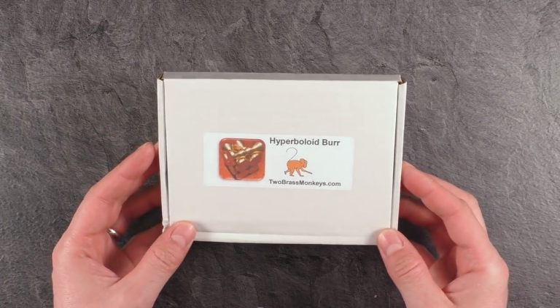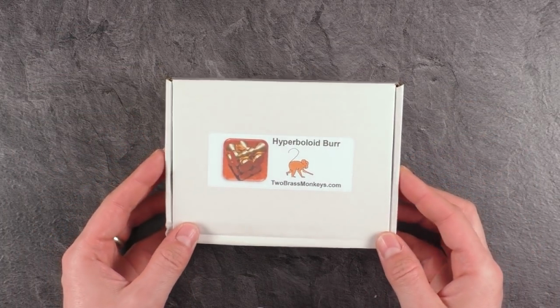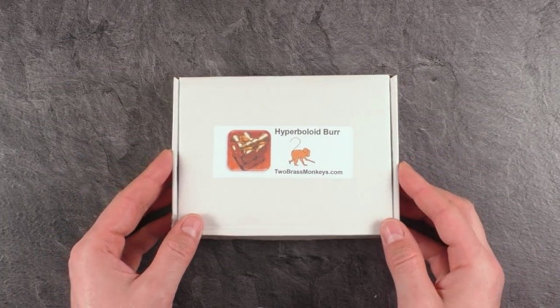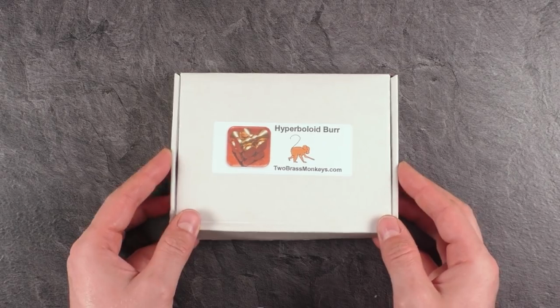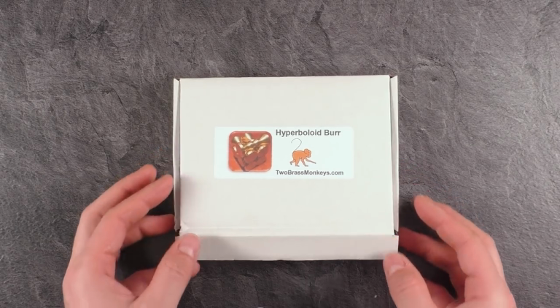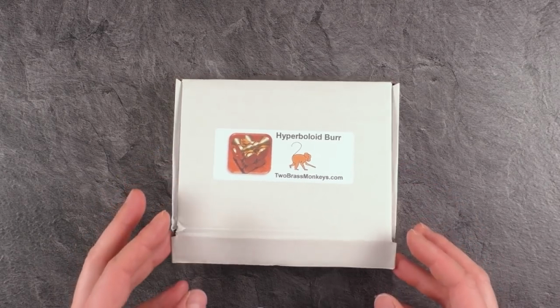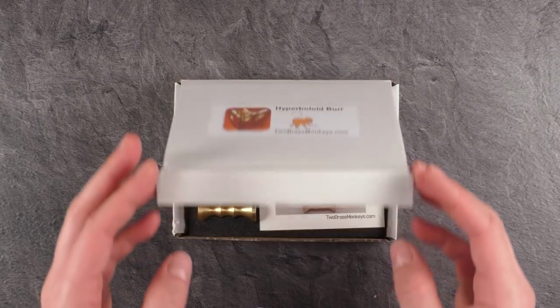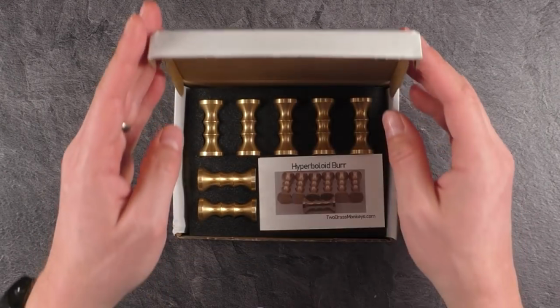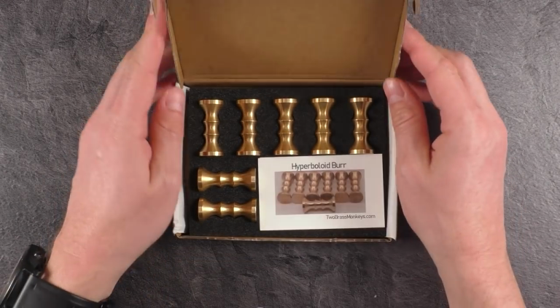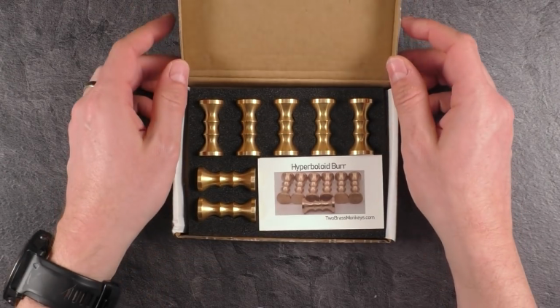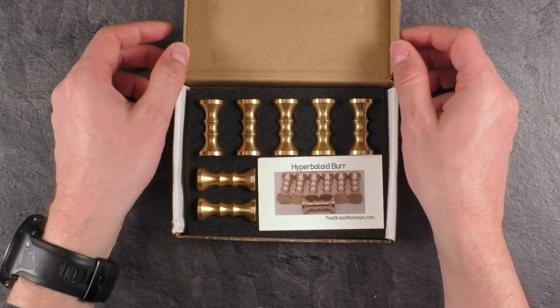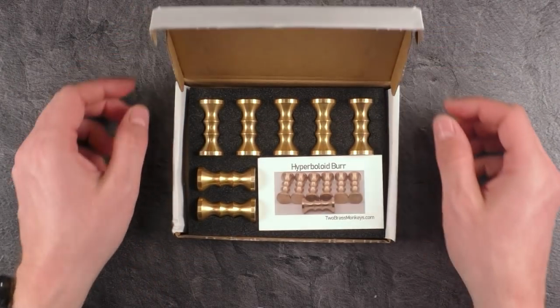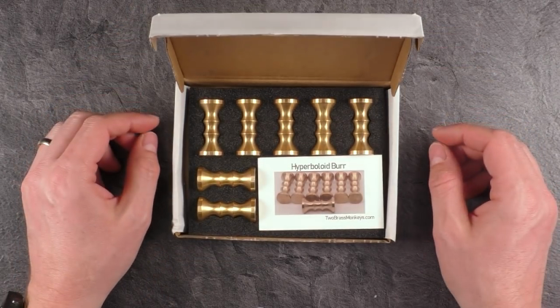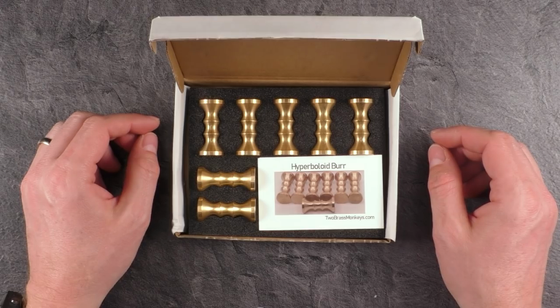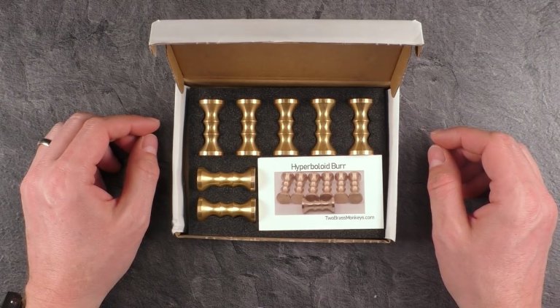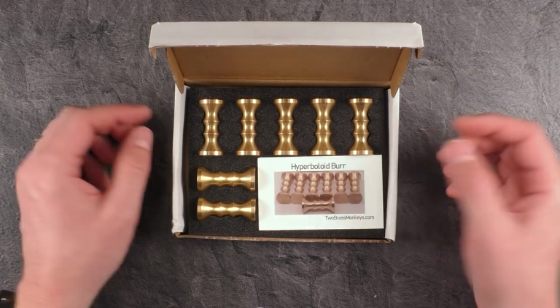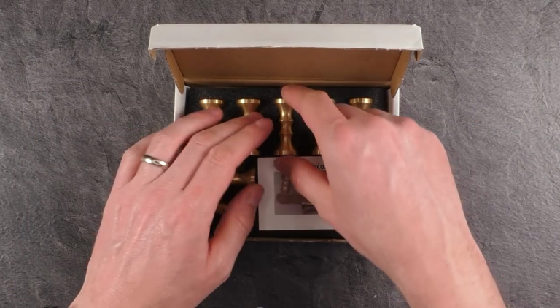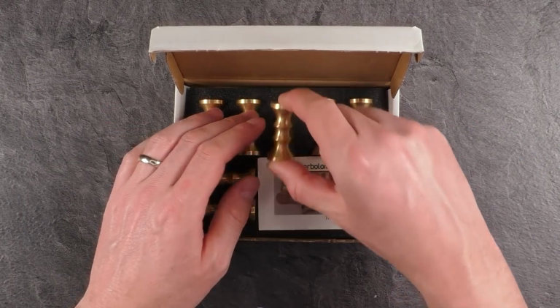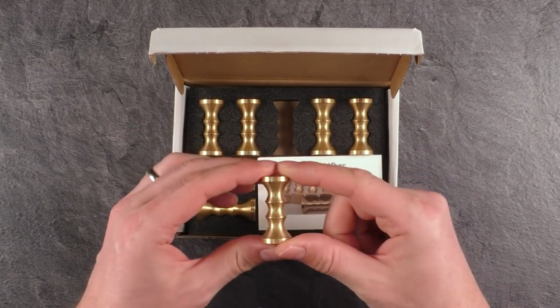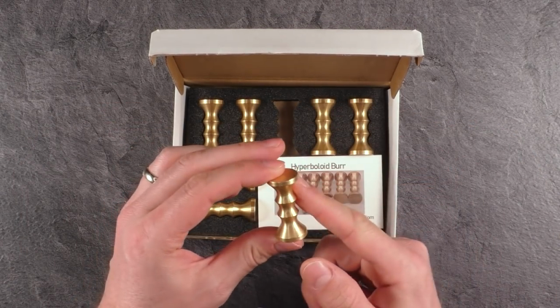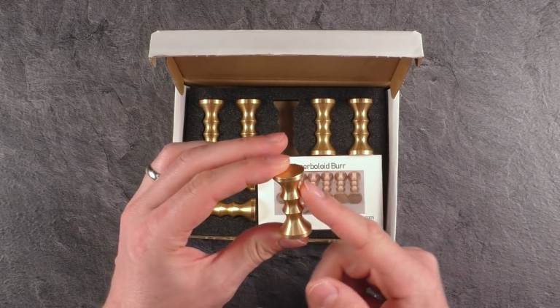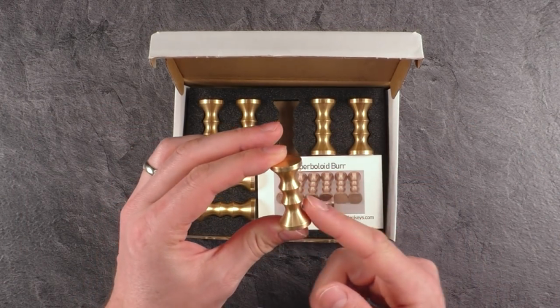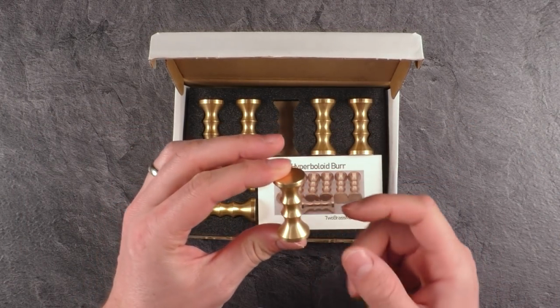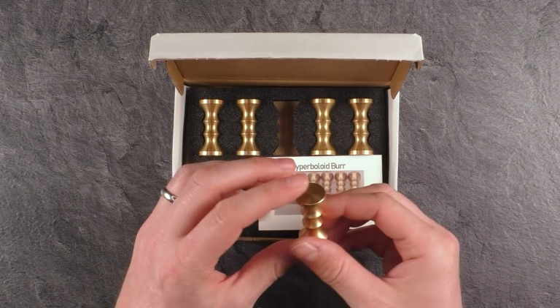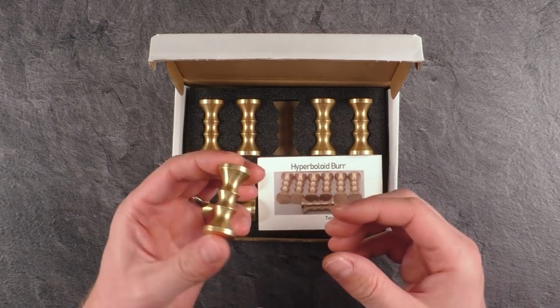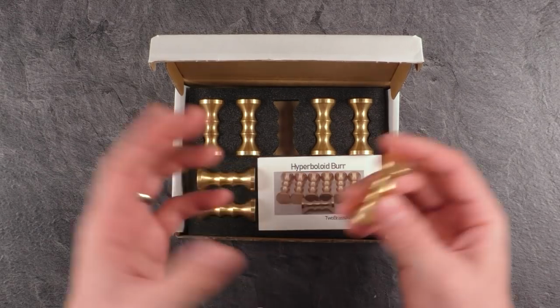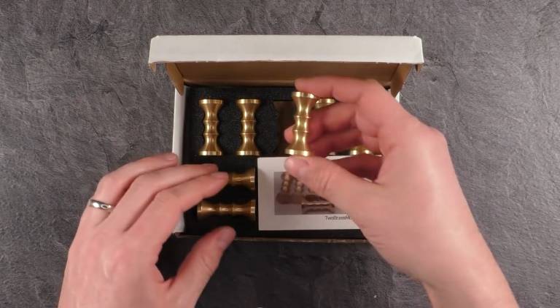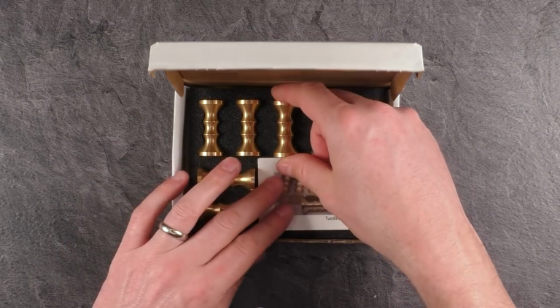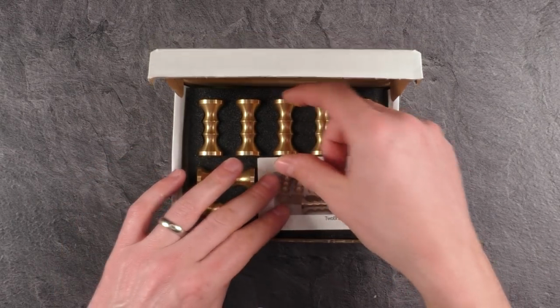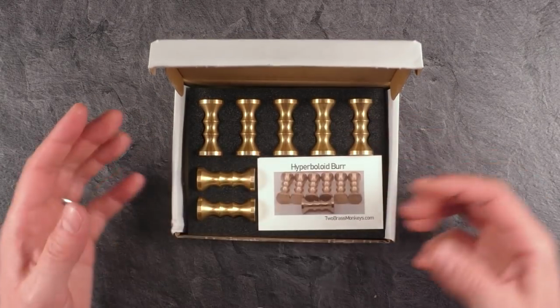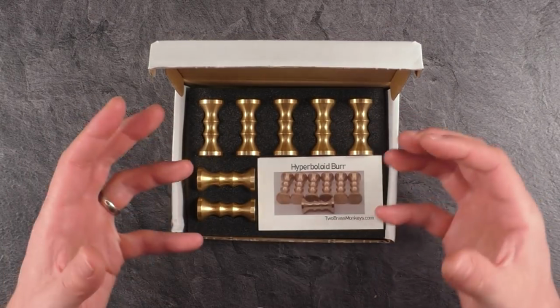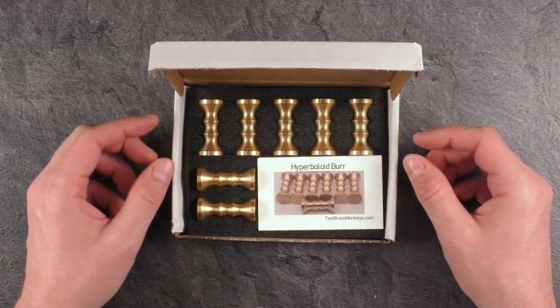It's not really a classic burr puzzle — it's a burr puzzle made out of seven hyperboloids that need to be assembled into a burr puzzle shape.